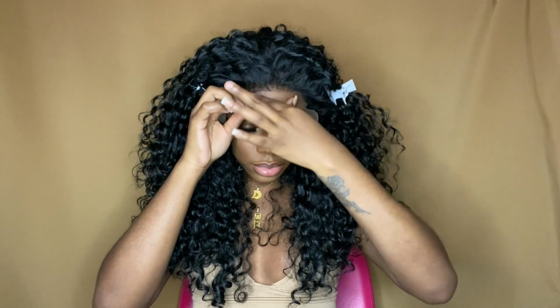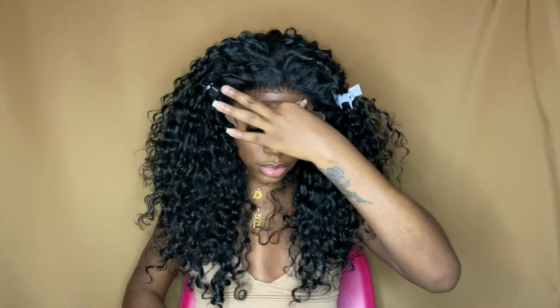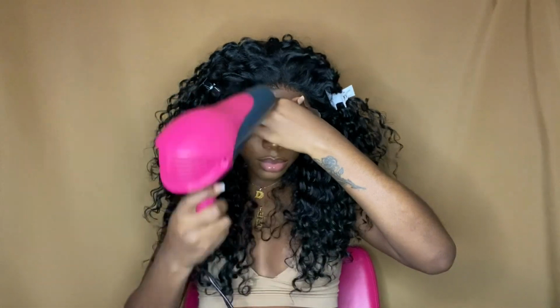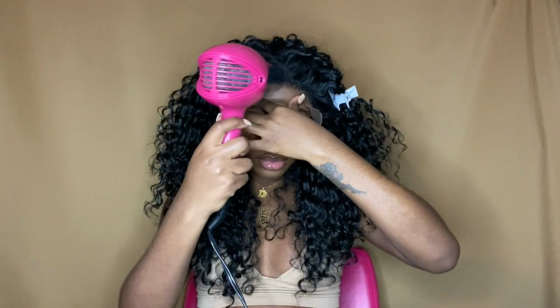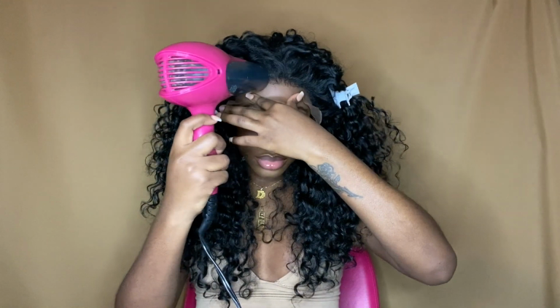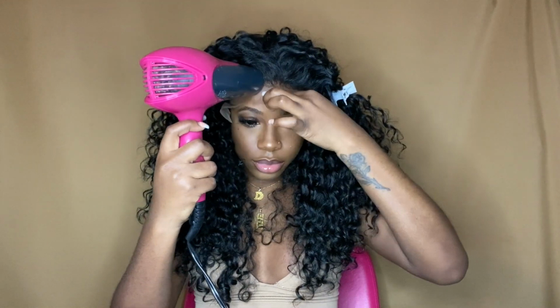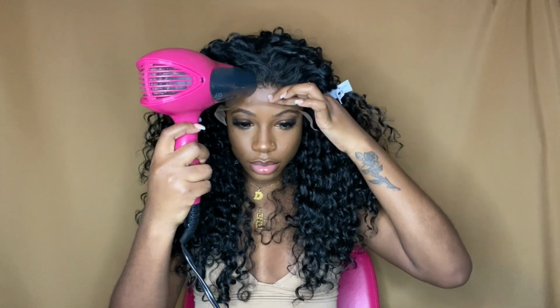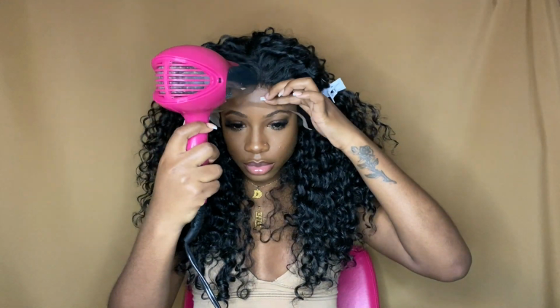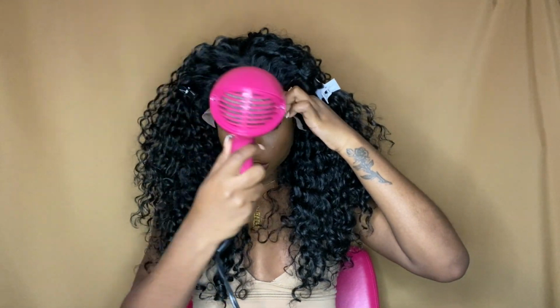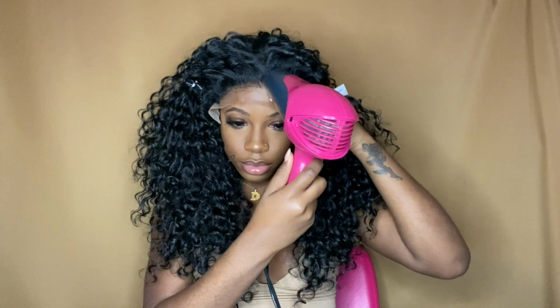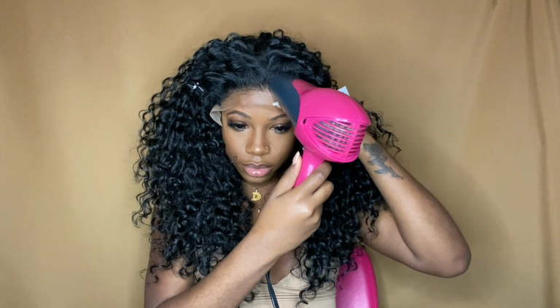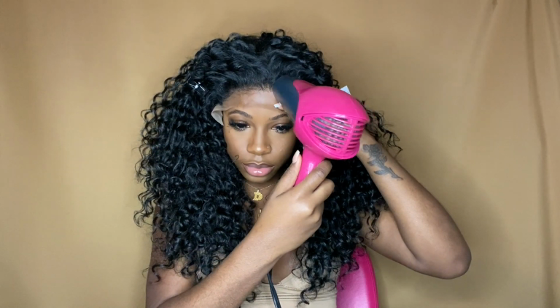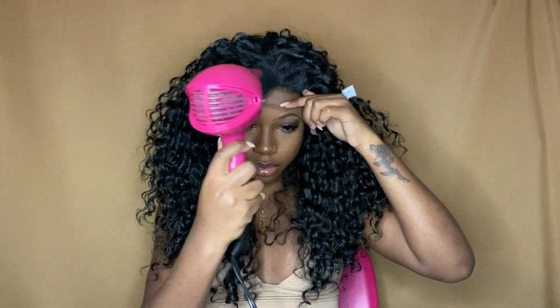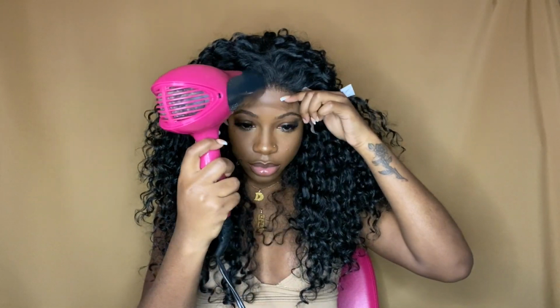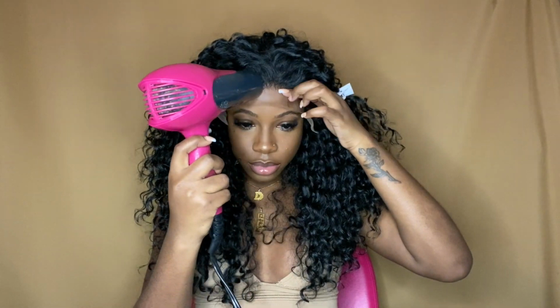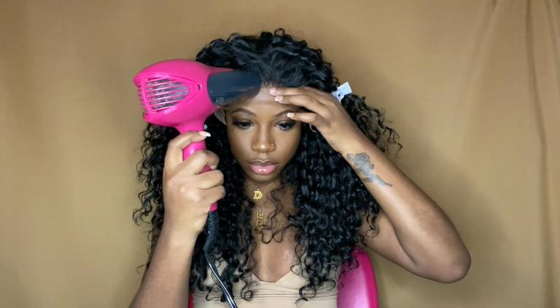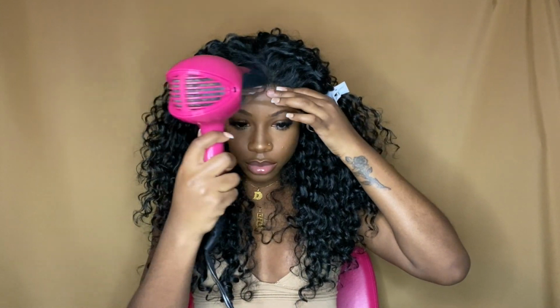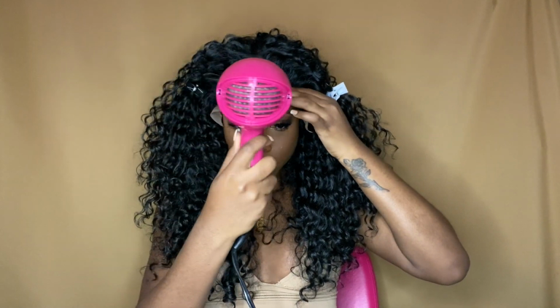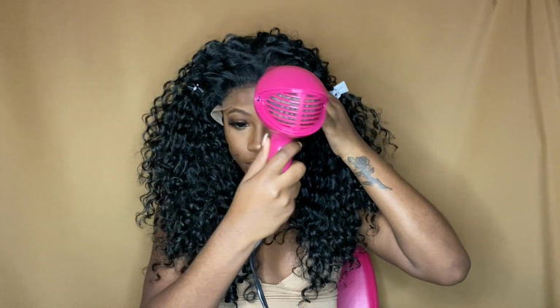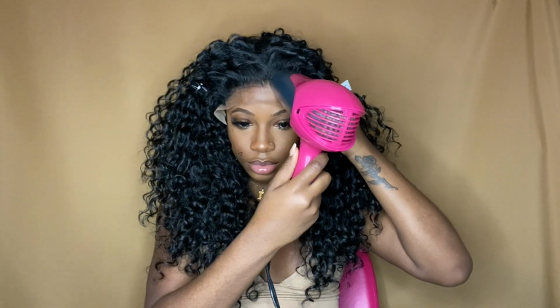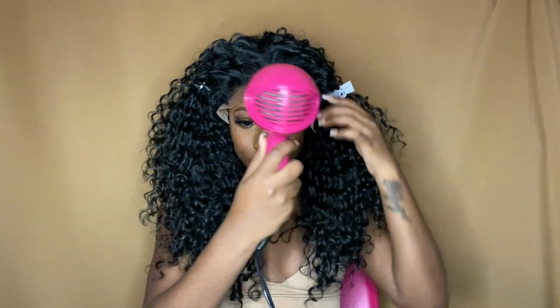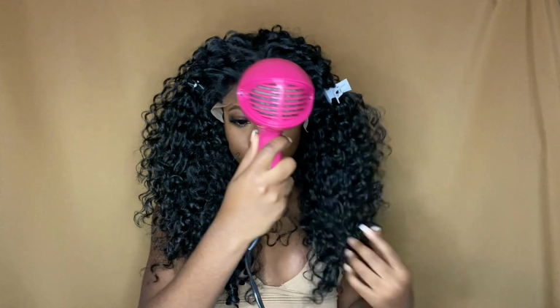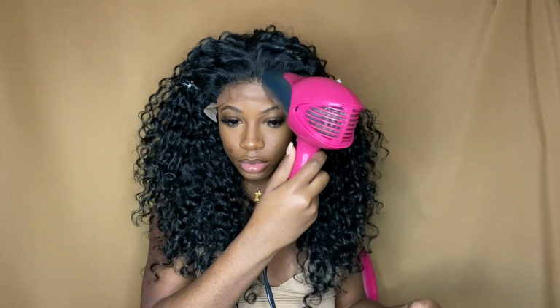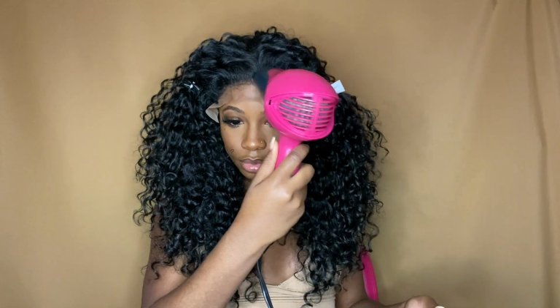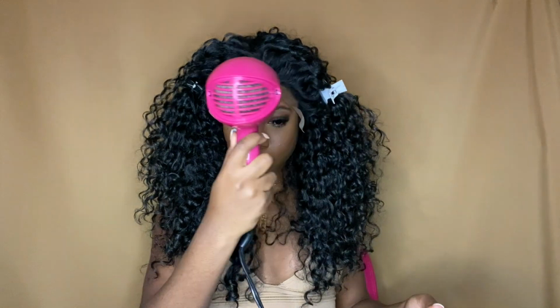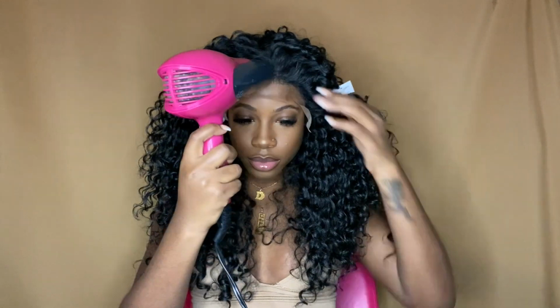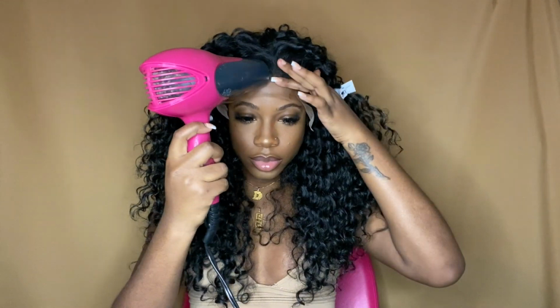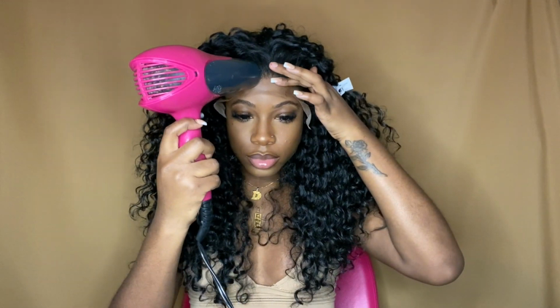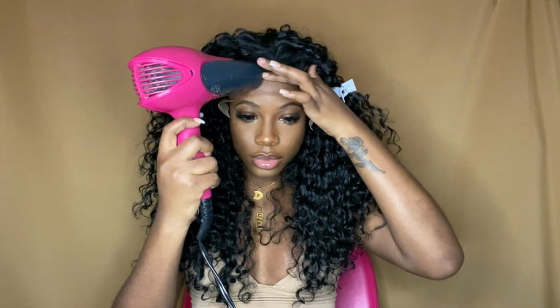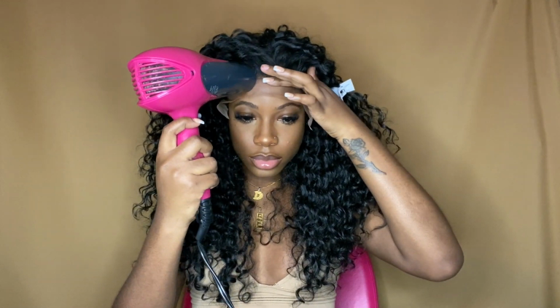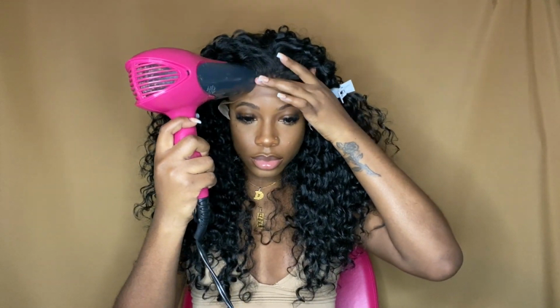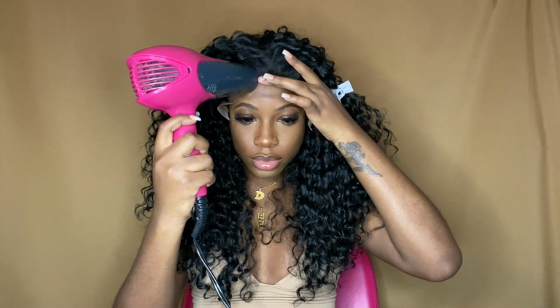One thing about Outre Perfect Hairline — their lace is so seamless to me. It's very thin, so you do have to be careful if you decide to pluck the wig, but I love a thin lace. It just looks so much more natural.